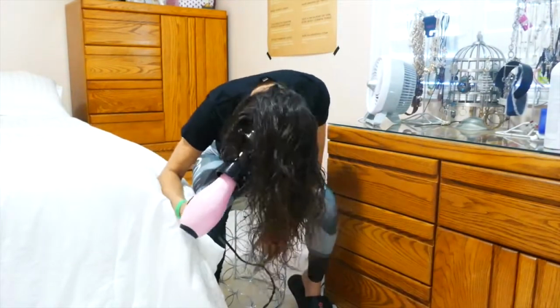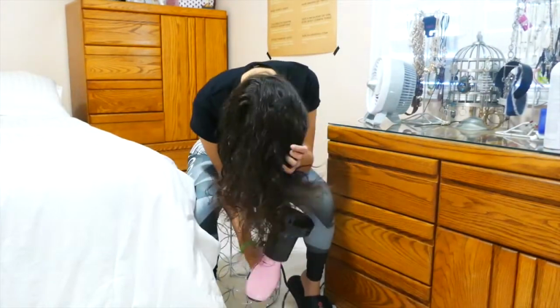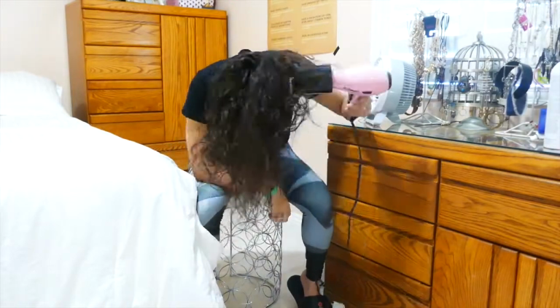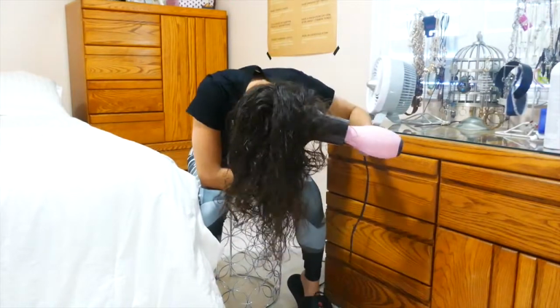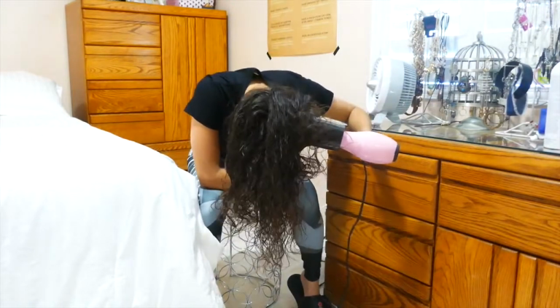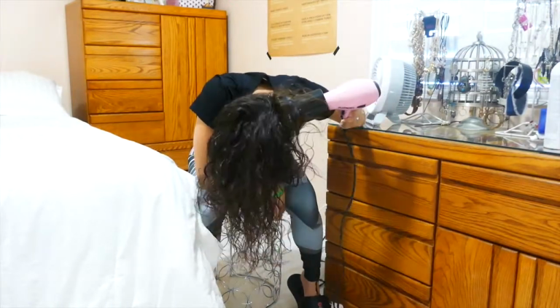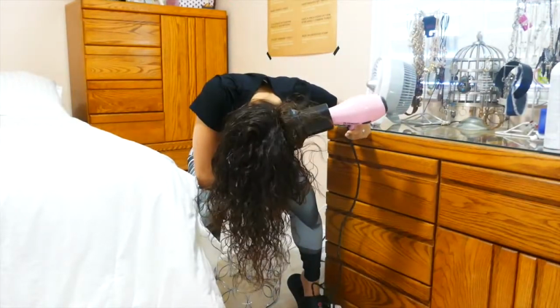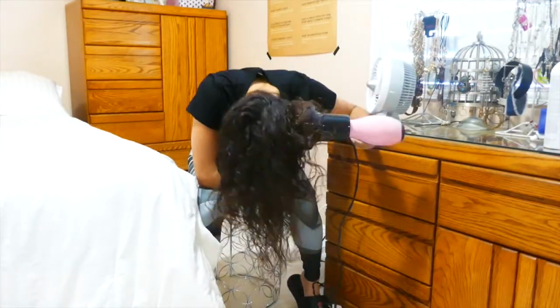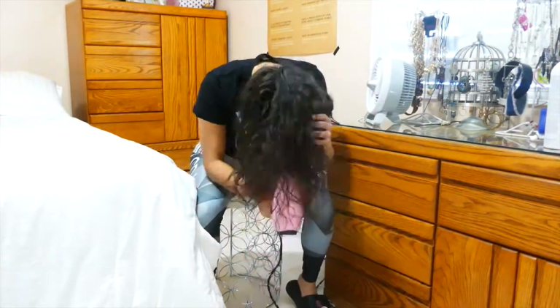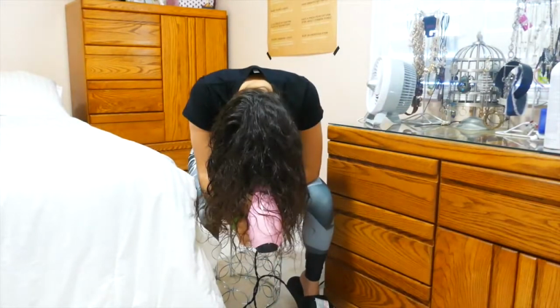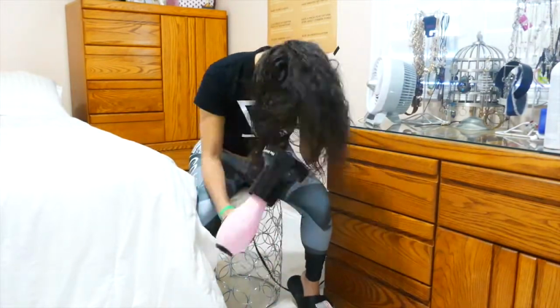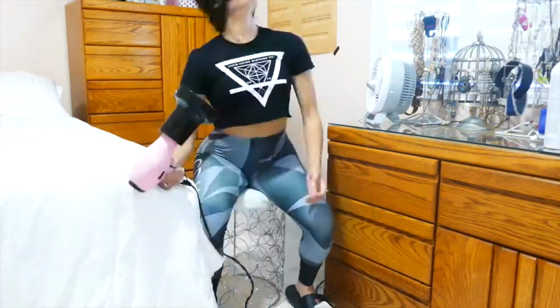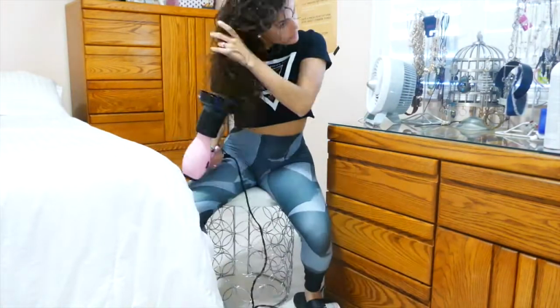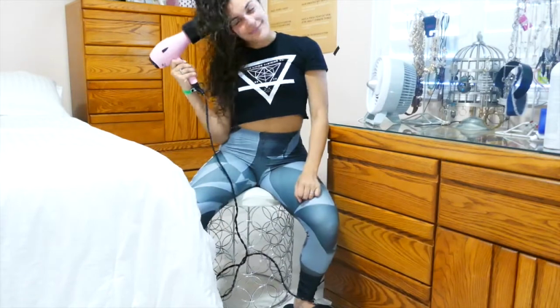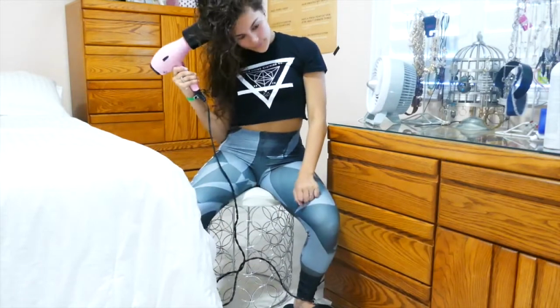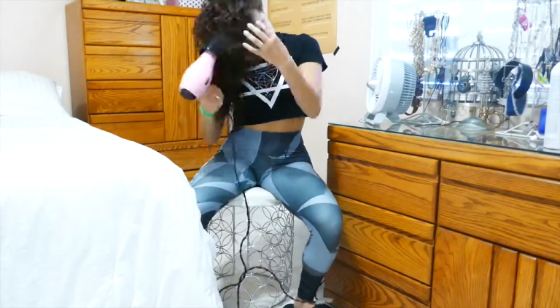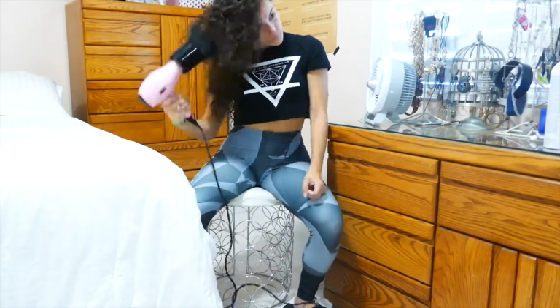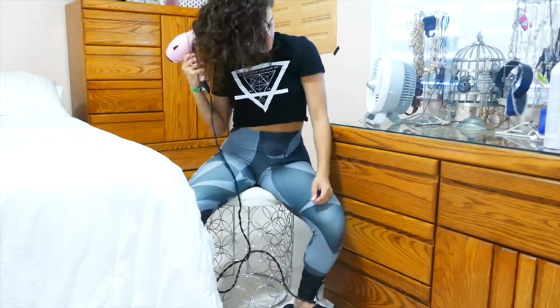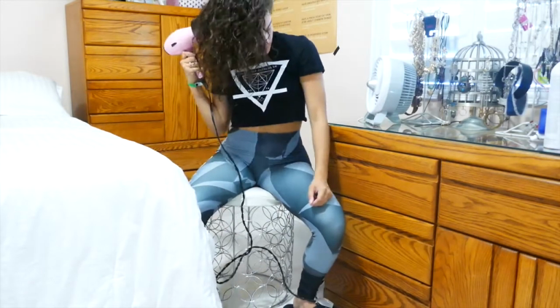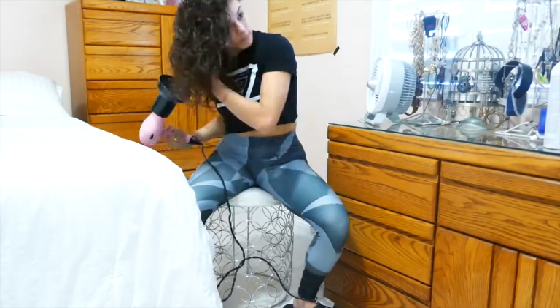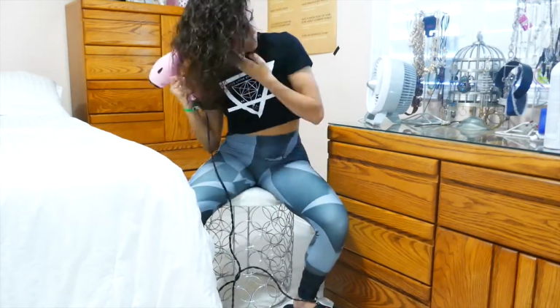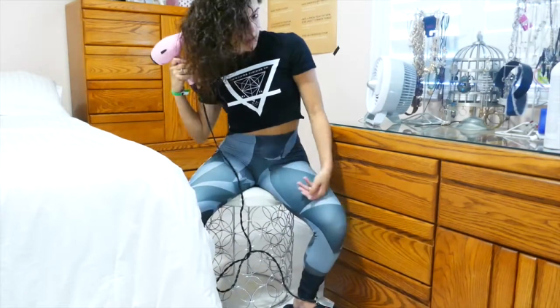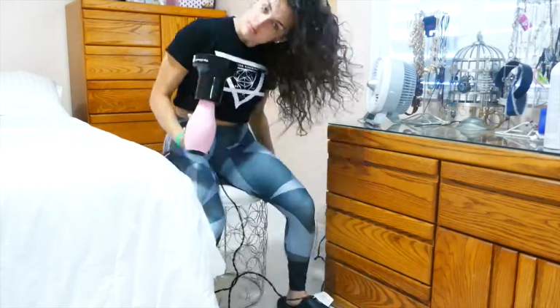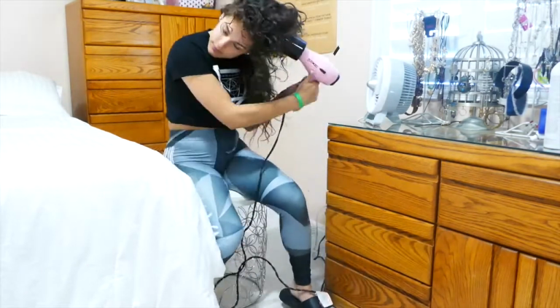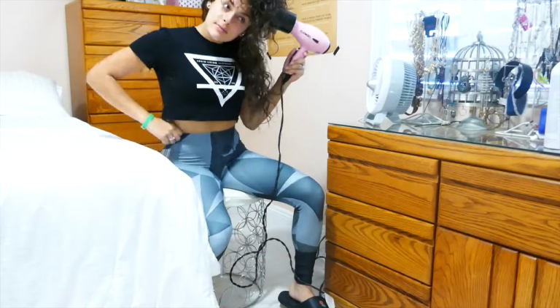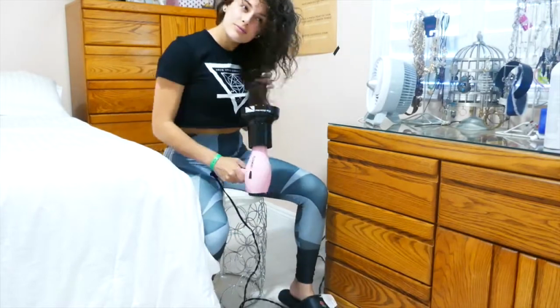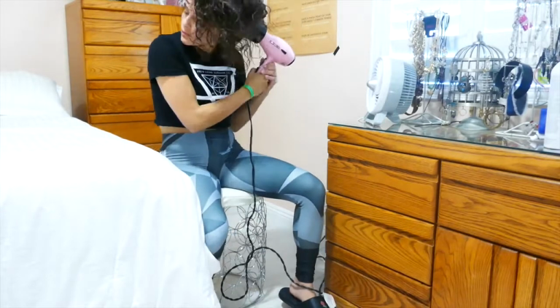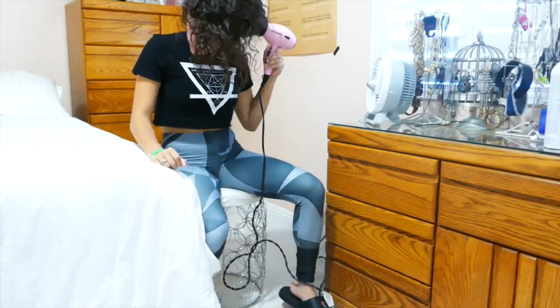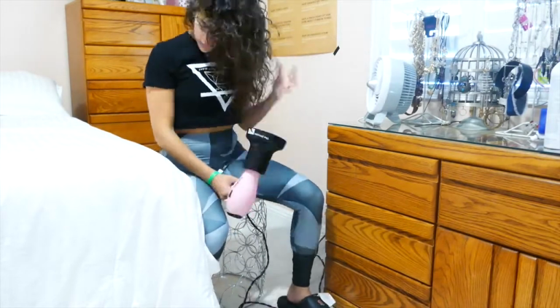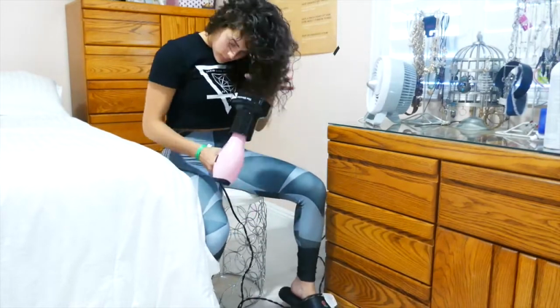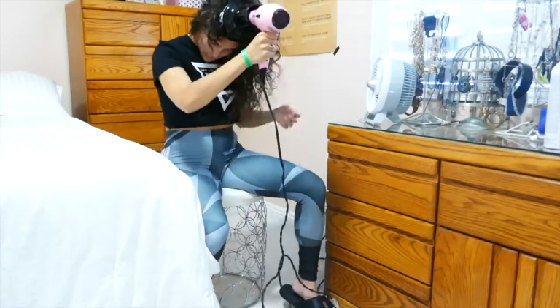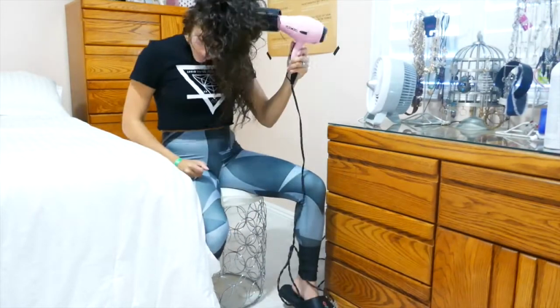This process takes maybe 10 to 15 minutes. Since you're going to be upside down for a little bit, I suggest putting something on YouTube — you can watch a little show. Then you can flip your hair over to see how it looks in the mirror and continue doing it whichever way you part your hair.